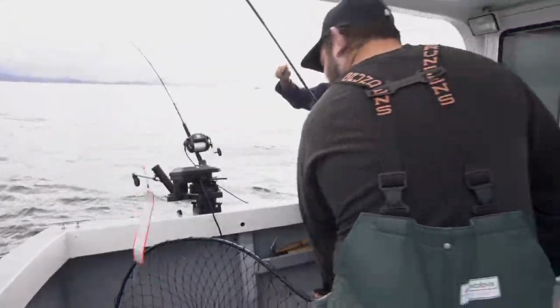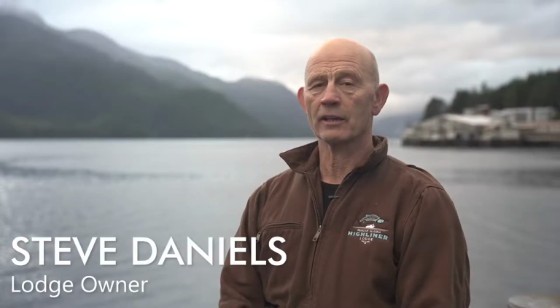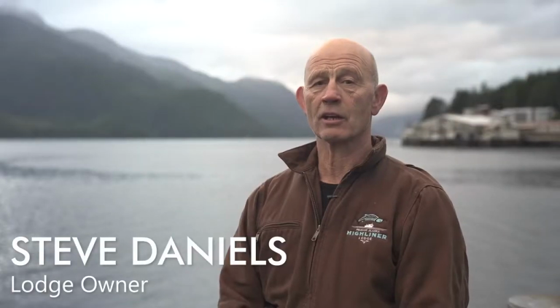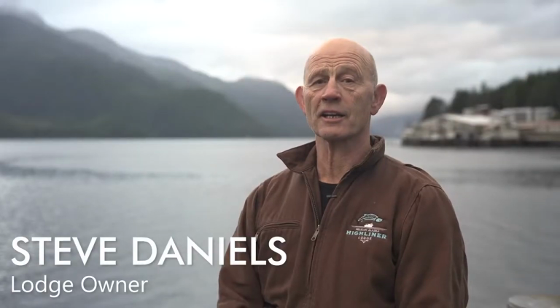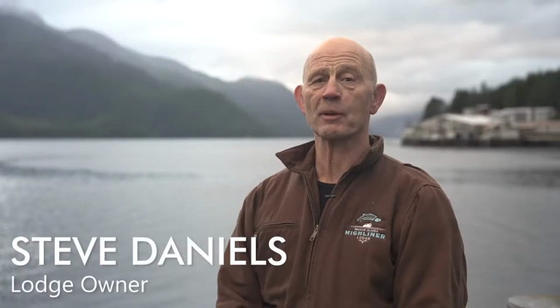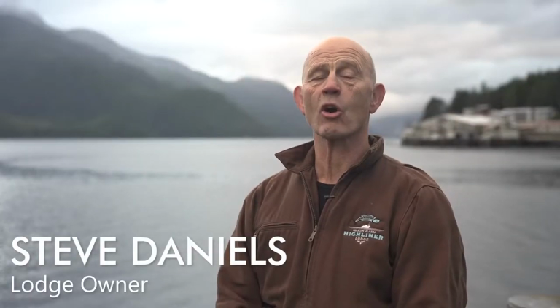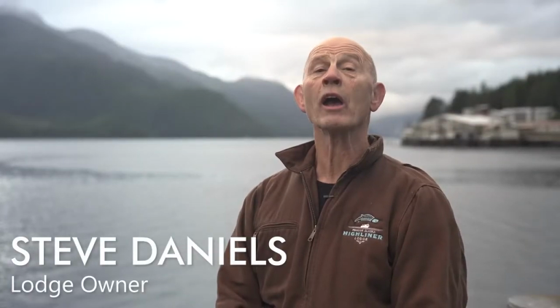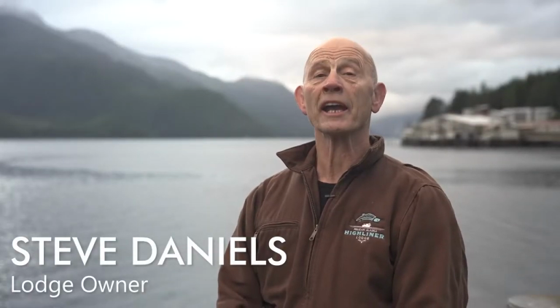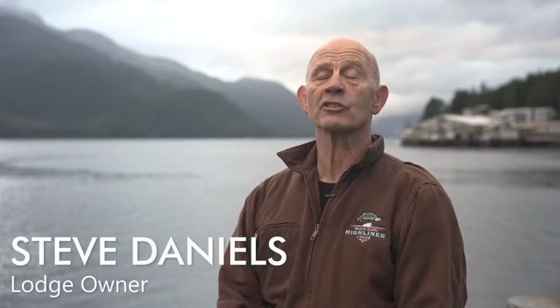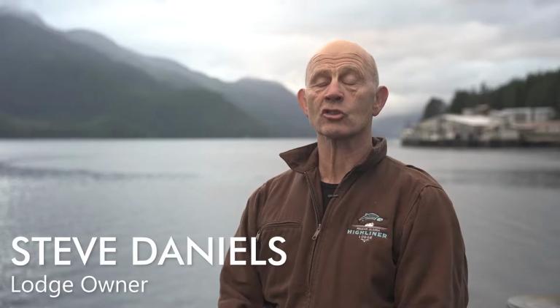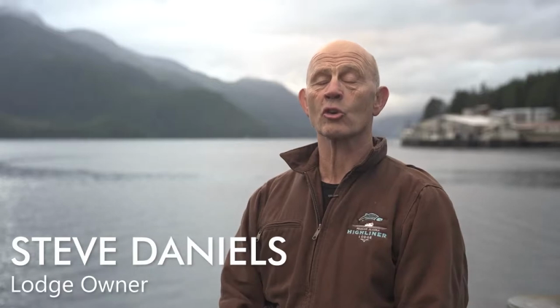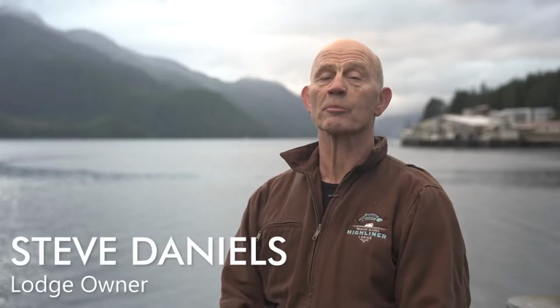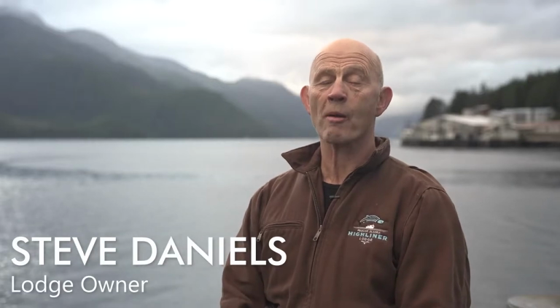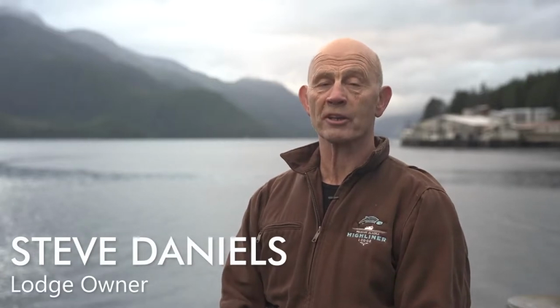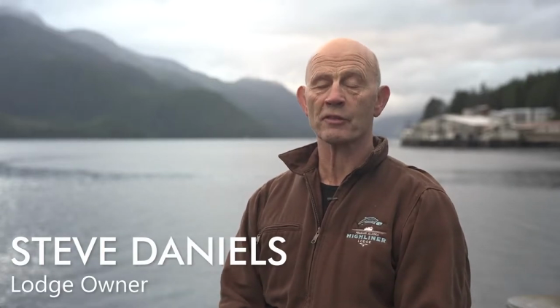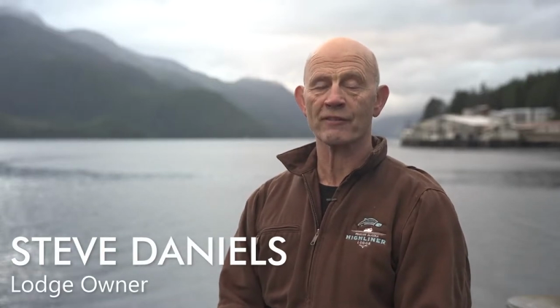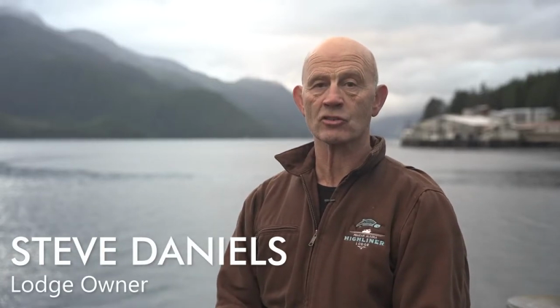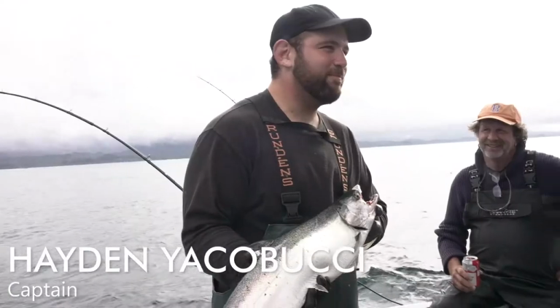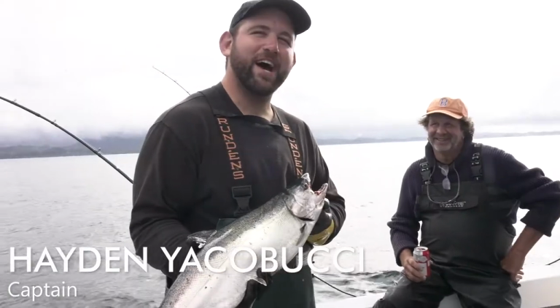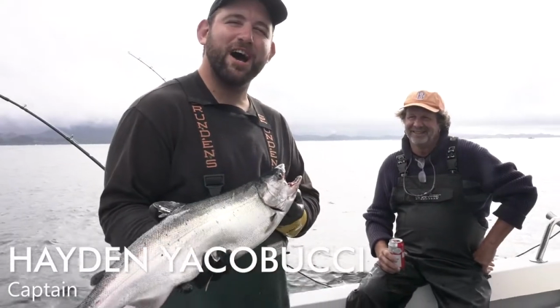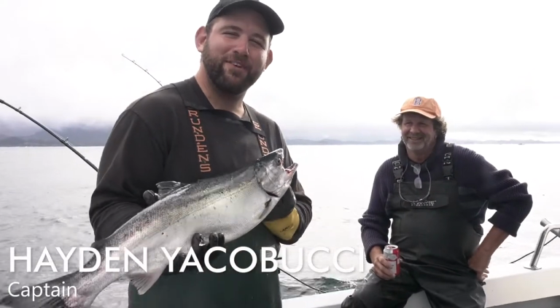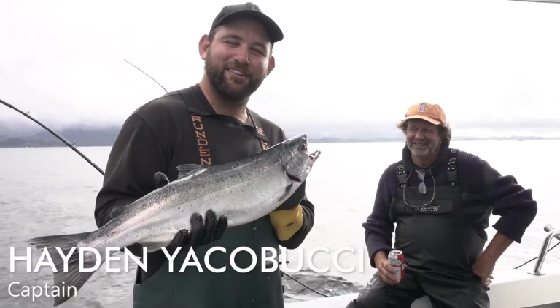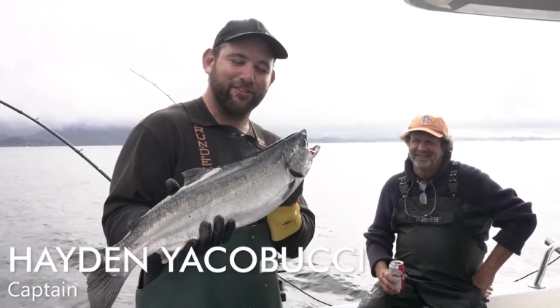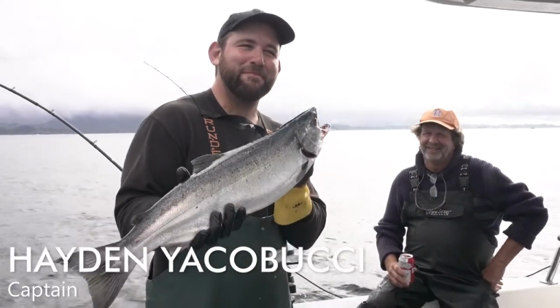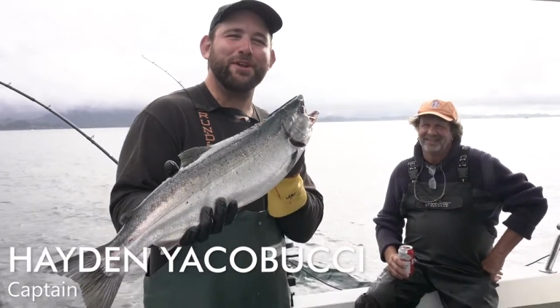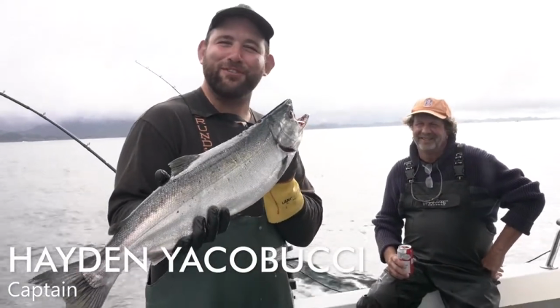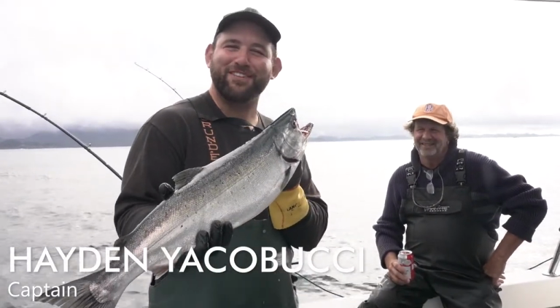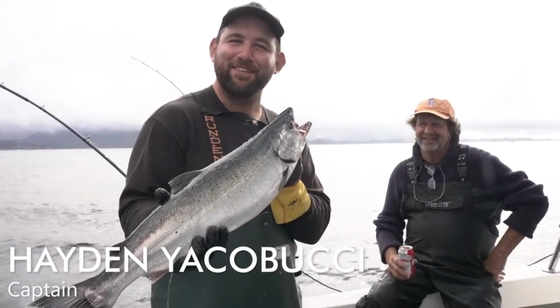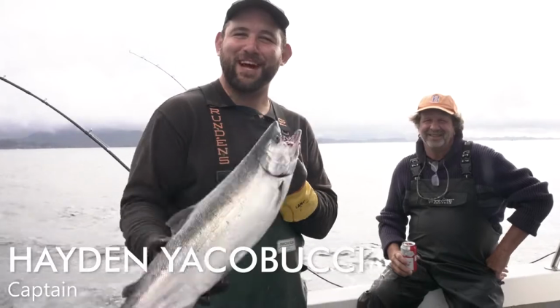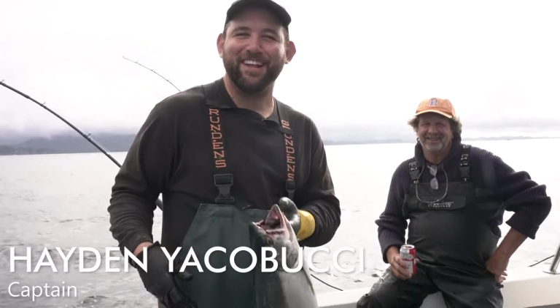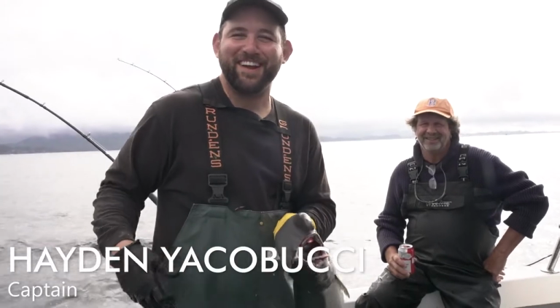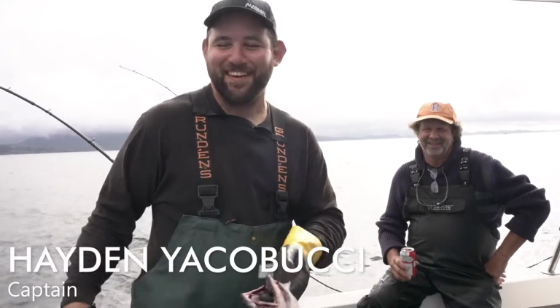Hey, you caught a nice big coho. Hayden's gonna show you how to properly care for that fish. We got Tom over here who just caught this beautiful silver salmon, so now we're gonna take care of it.